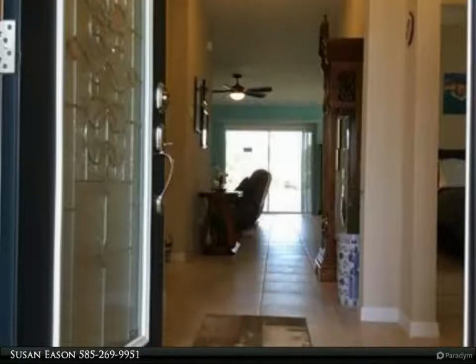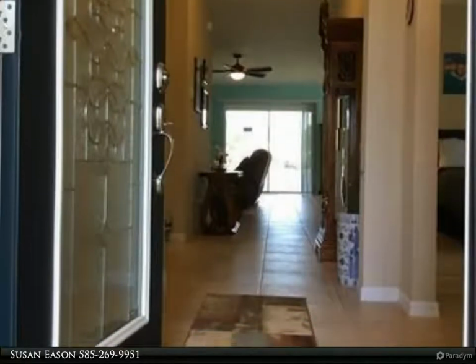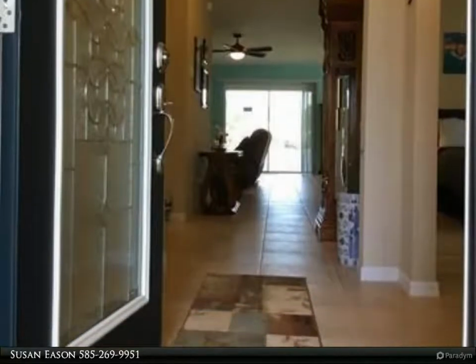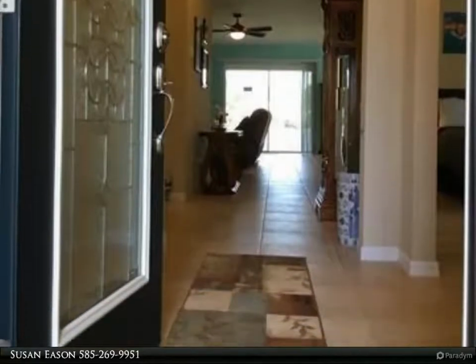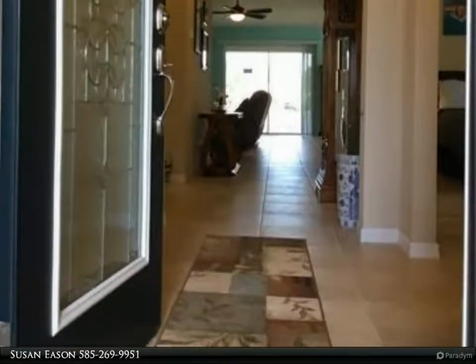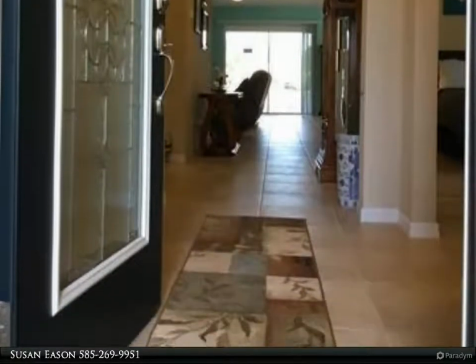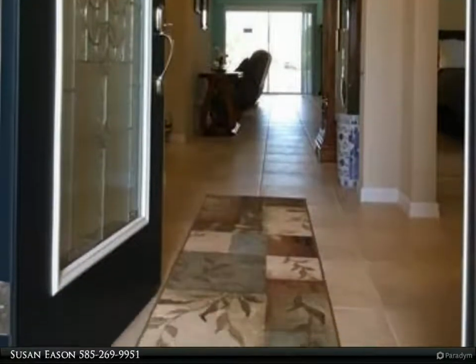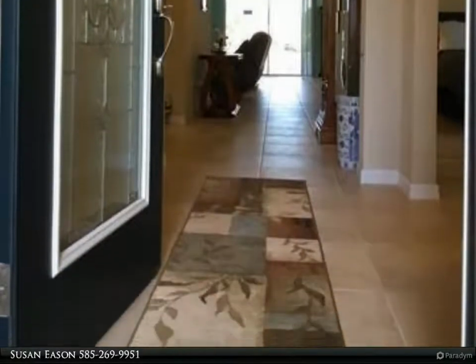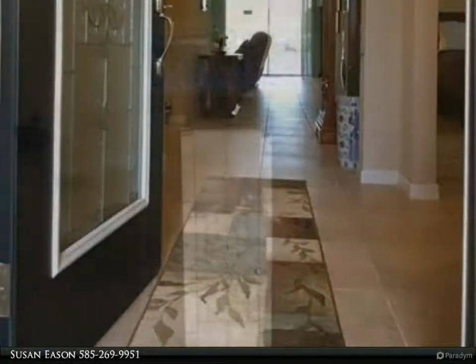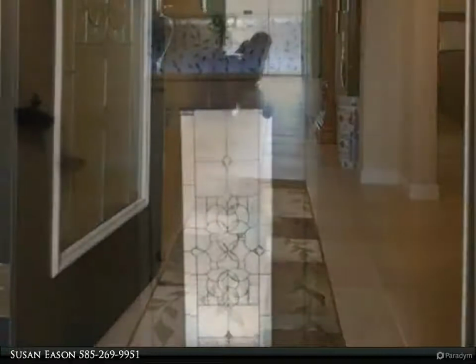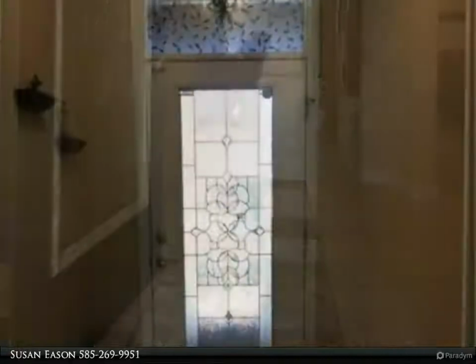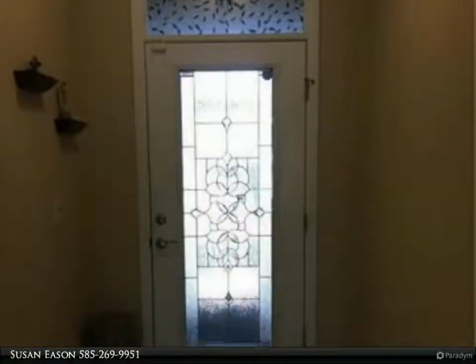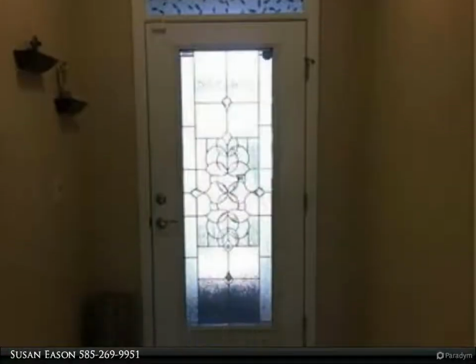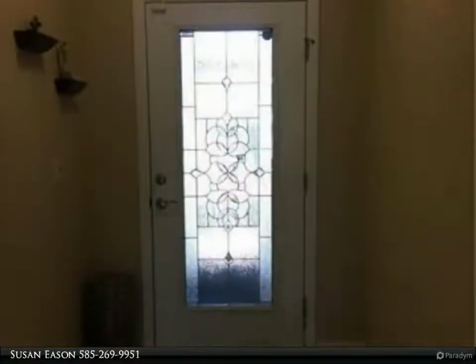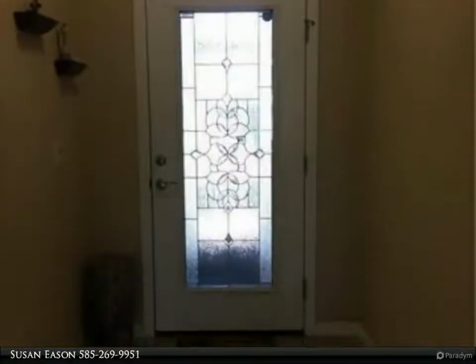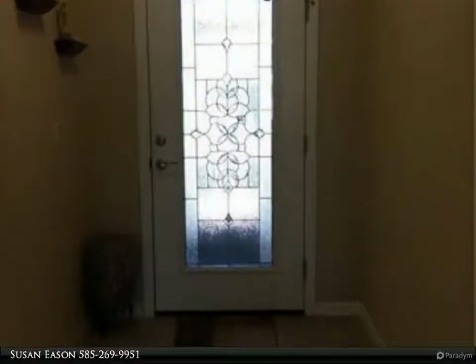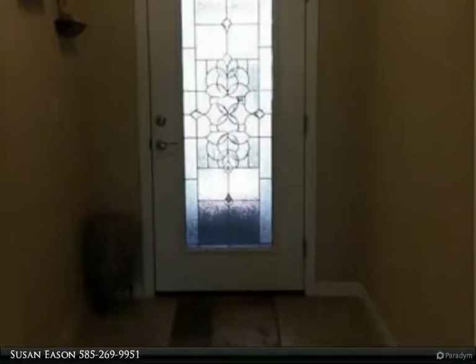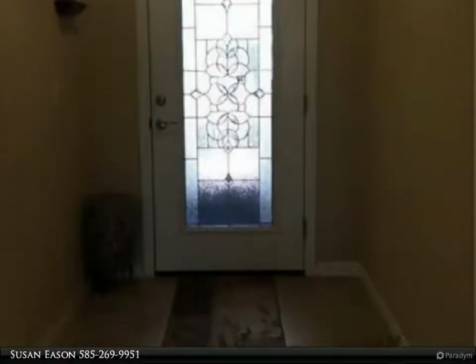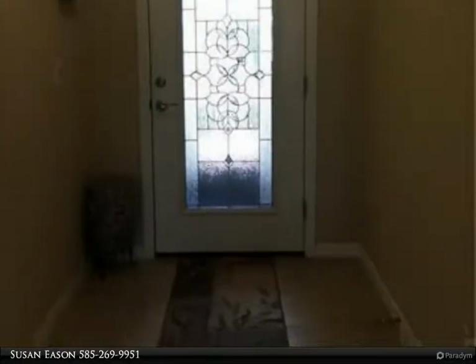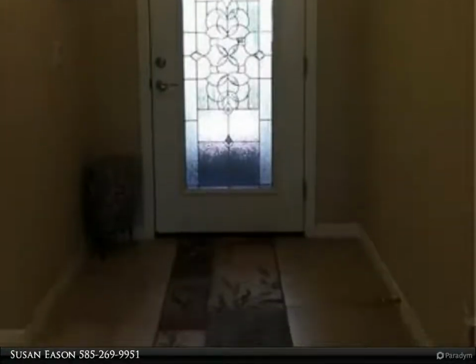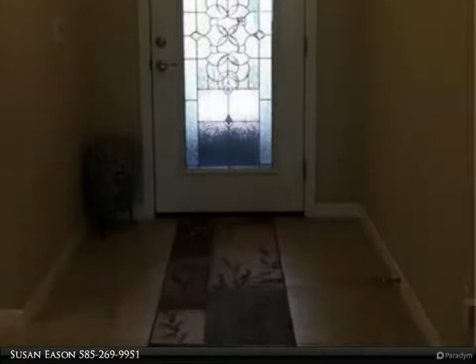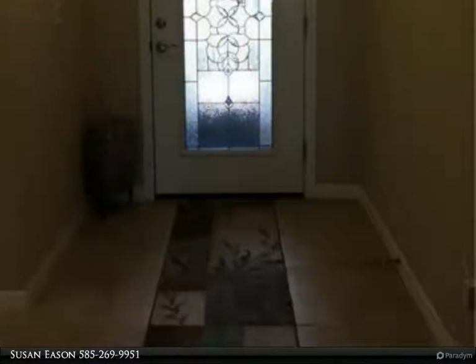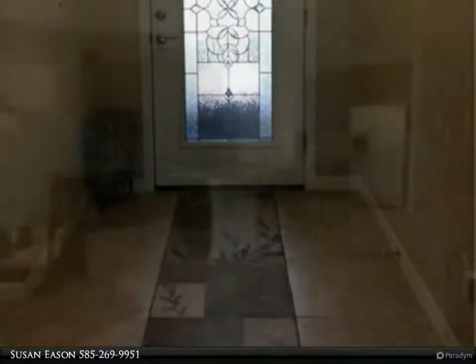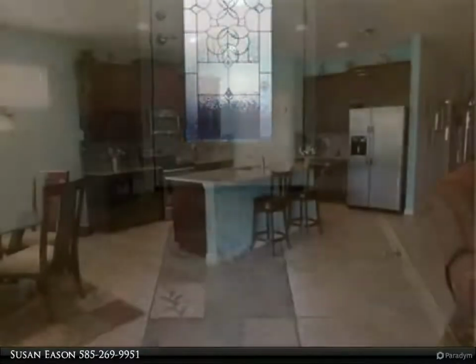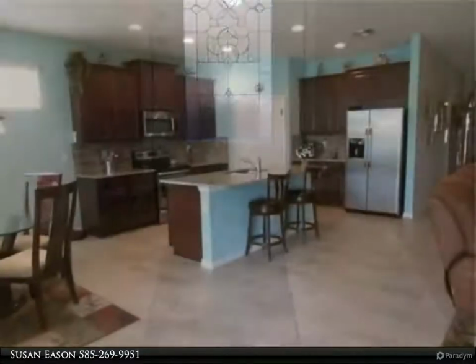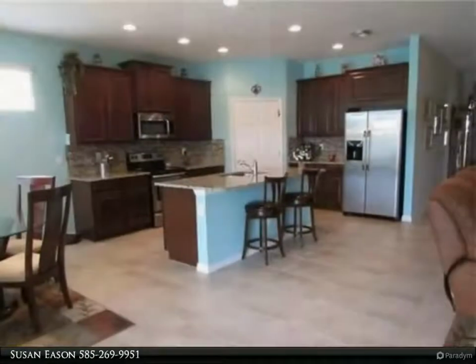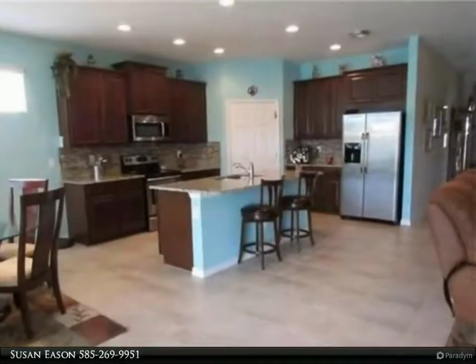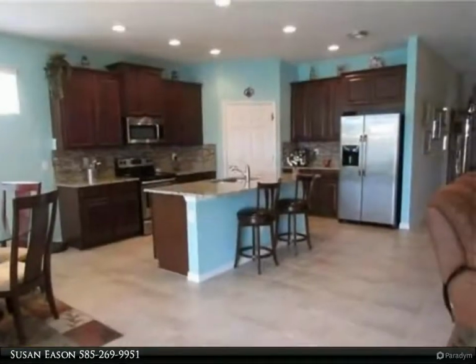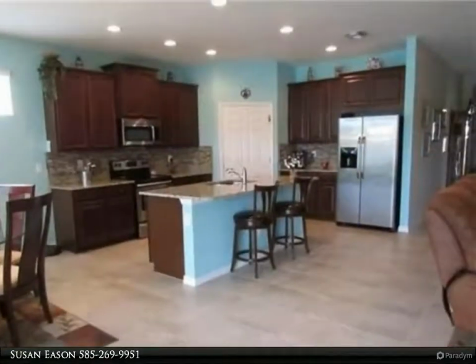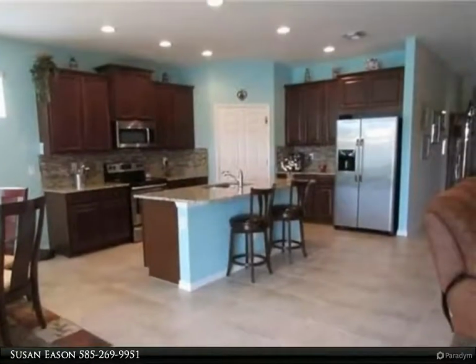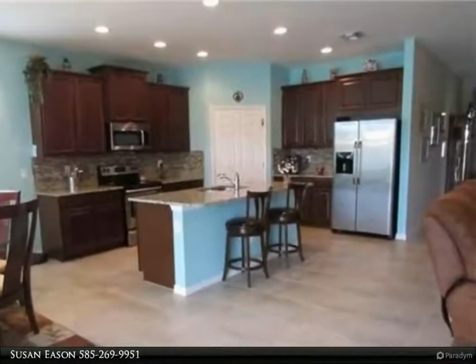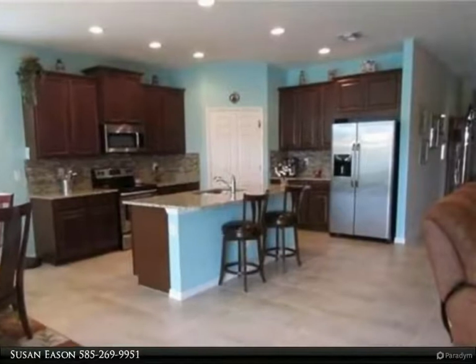Ceiling fans in every room, glass backsplash, upgraded appliances, beautiful custom front door allowing in natural light, screened-in lanai and front entry, custom blinds throughout, and high-end washer and dryer on pedestals with laundry sink installed.